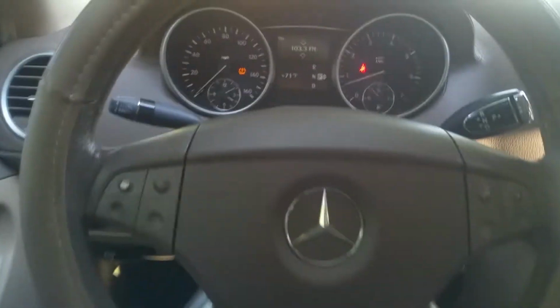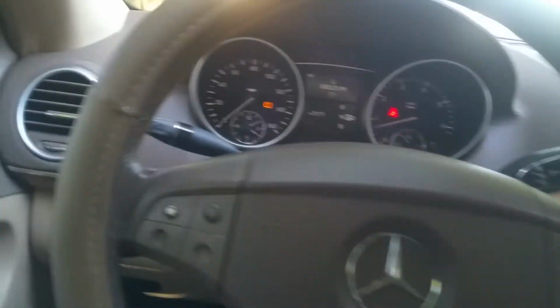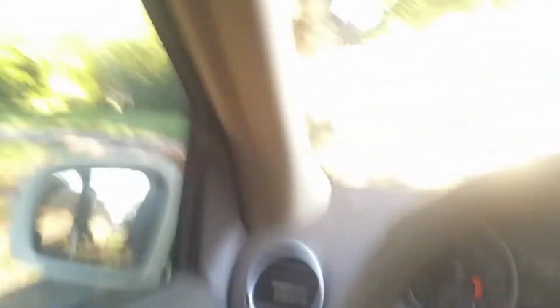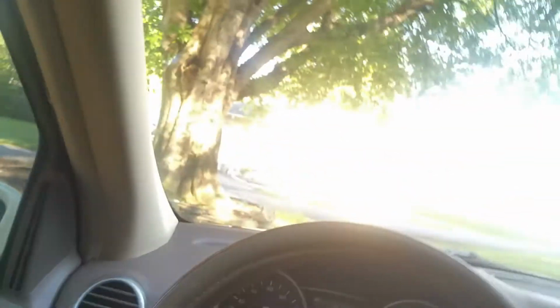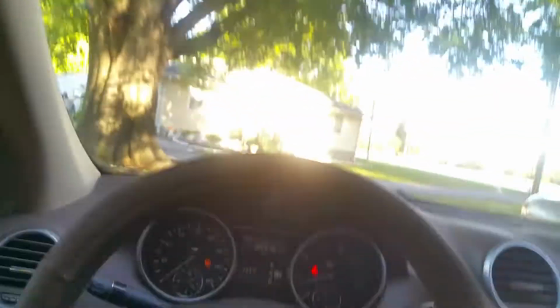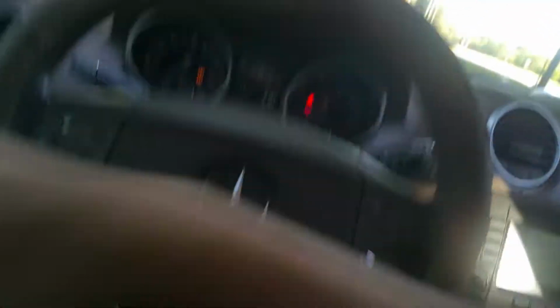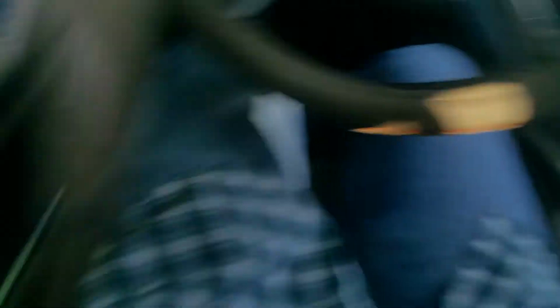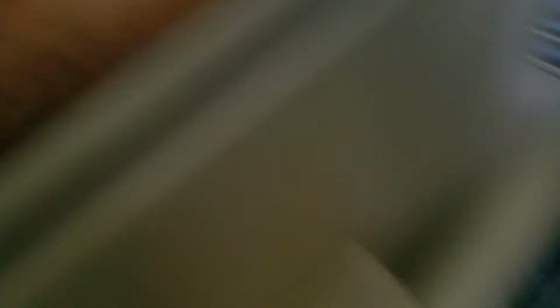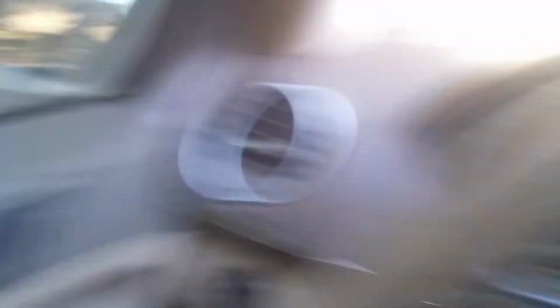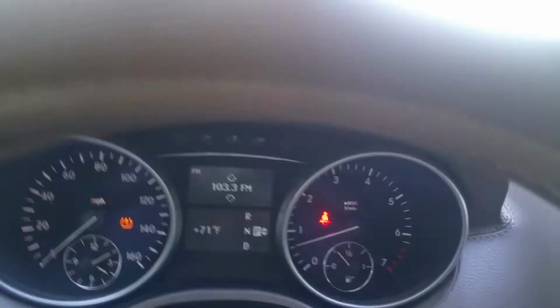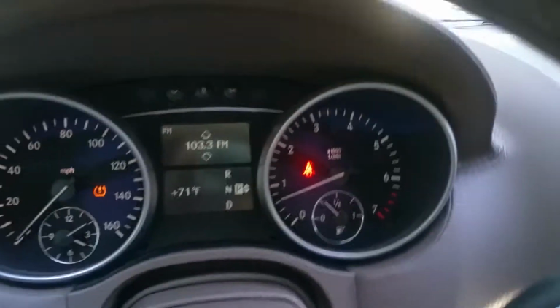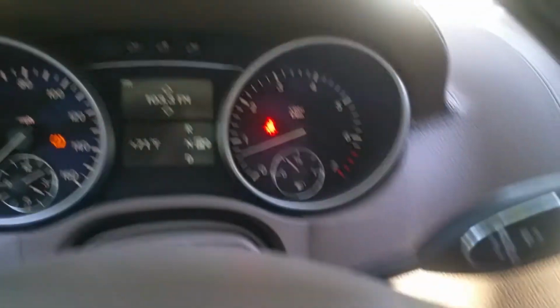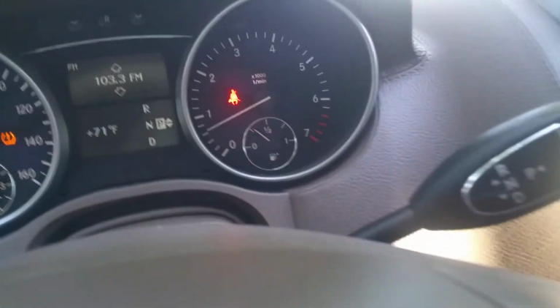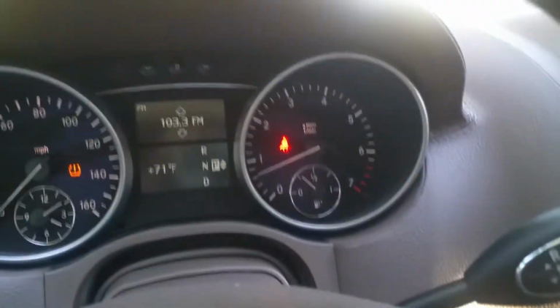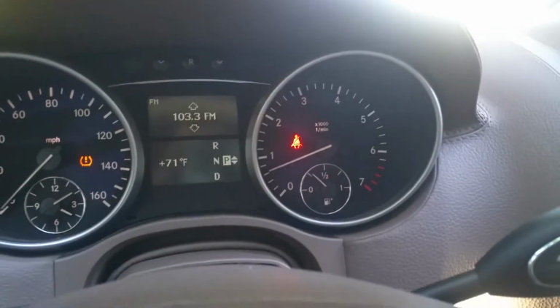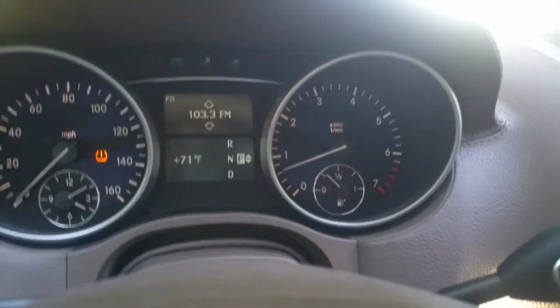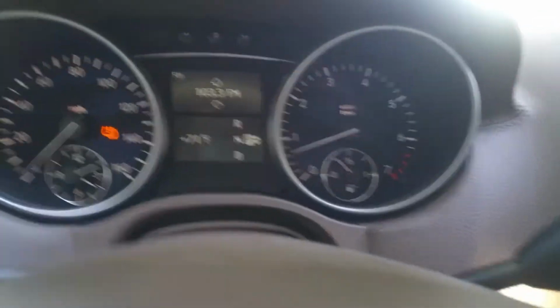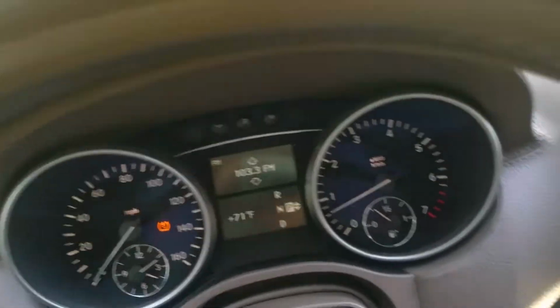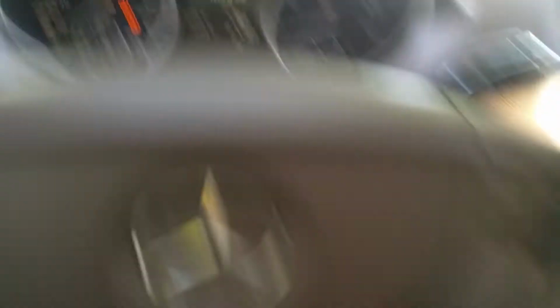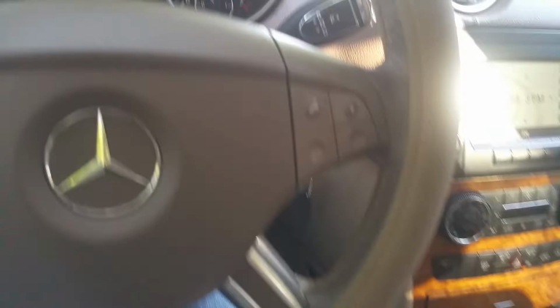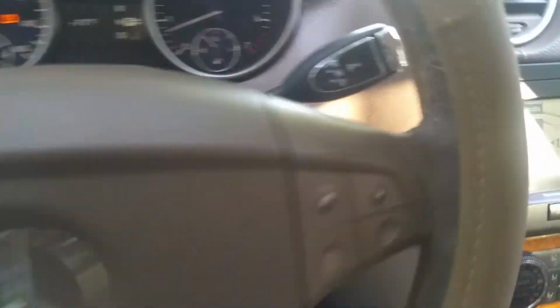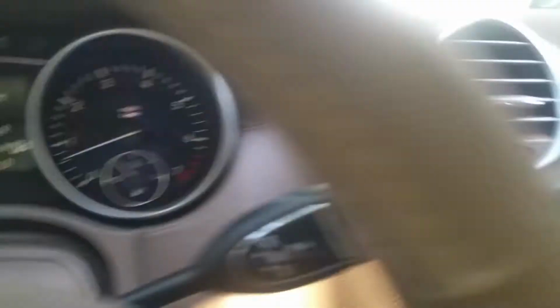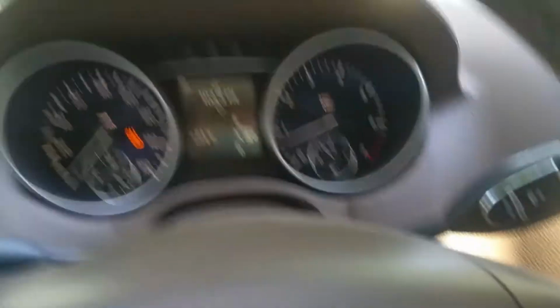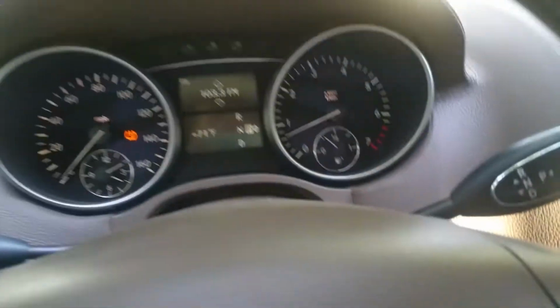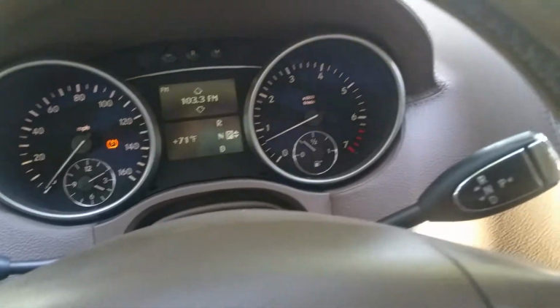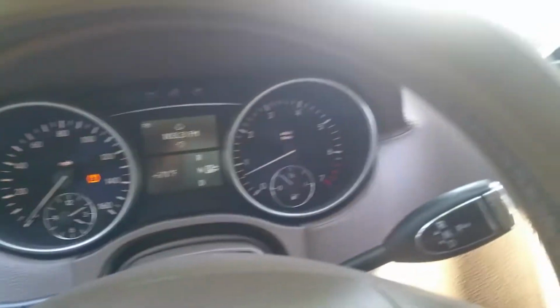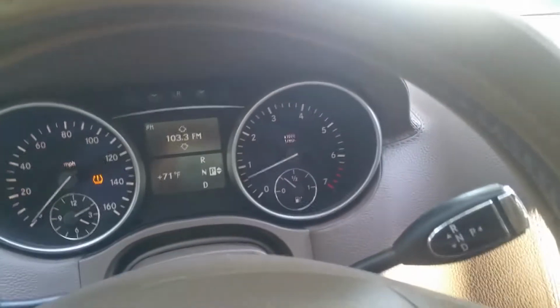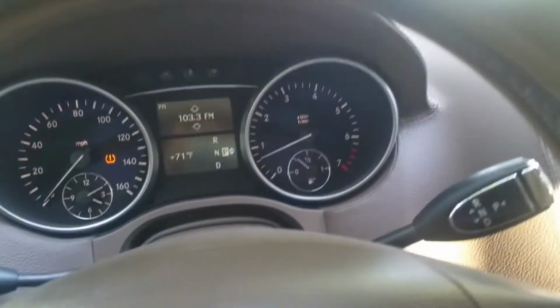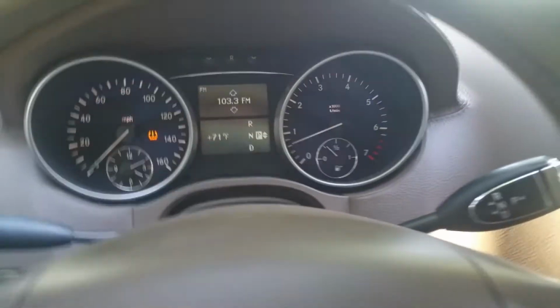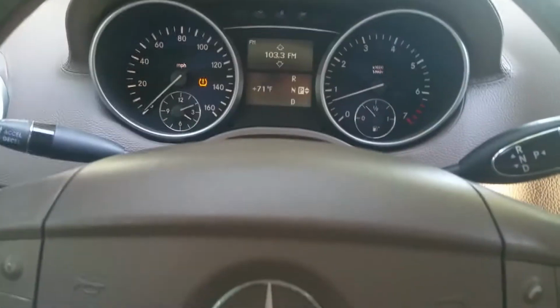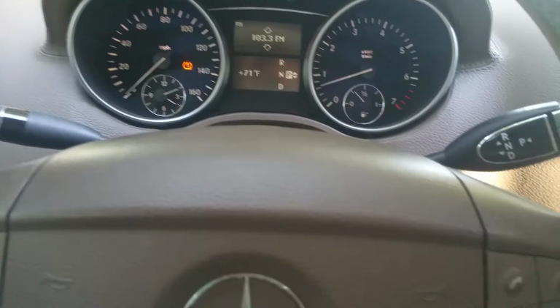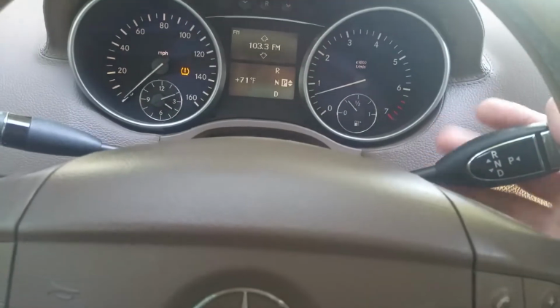Now we're going to take the car for a test drive. We'll get started — put our belt on first. You can see even the fasten seatbelt light on the dashboard goes out when the belt is plugged in, which is what you want to see. That means the restraint system is working properly.